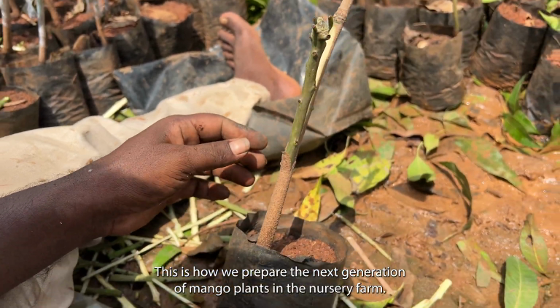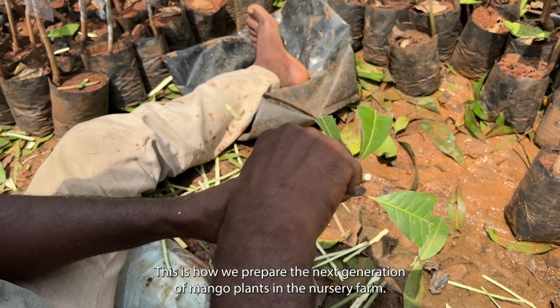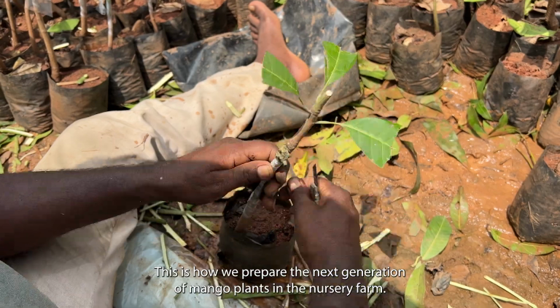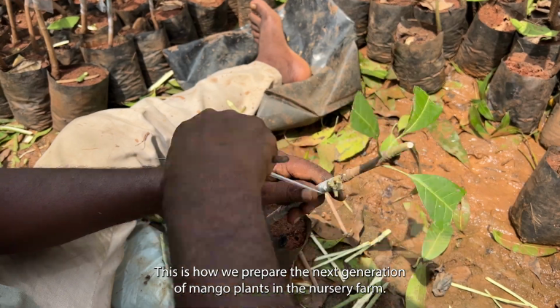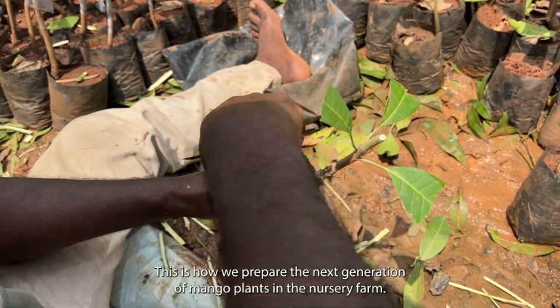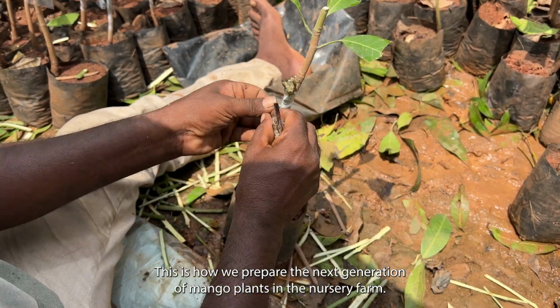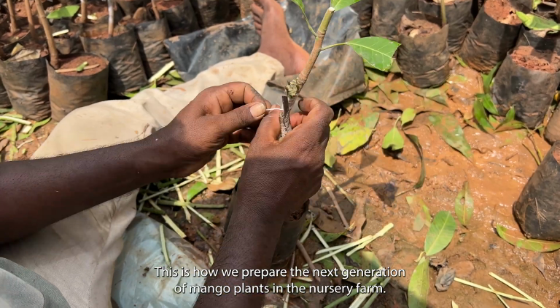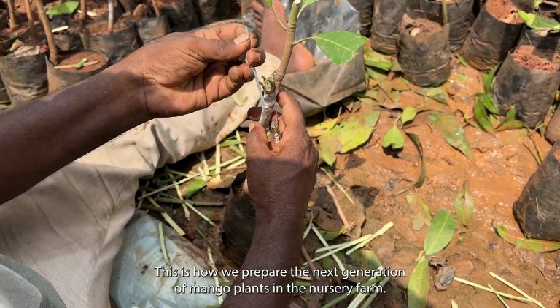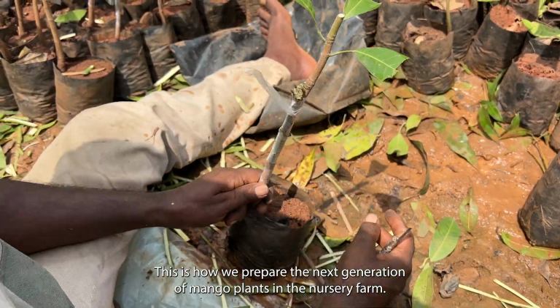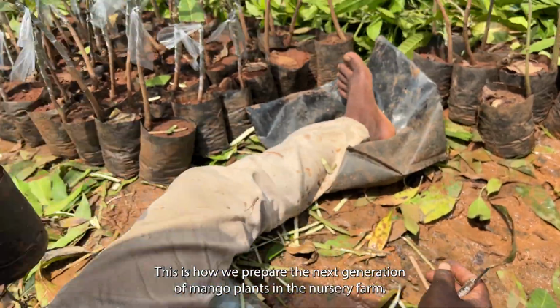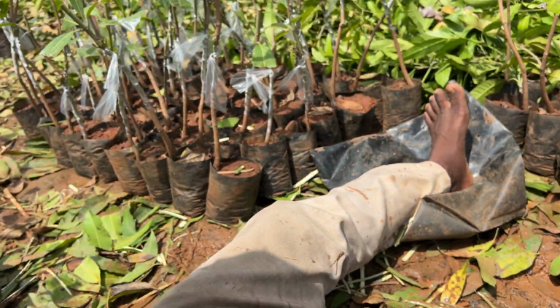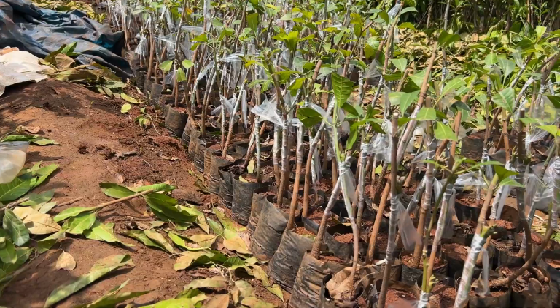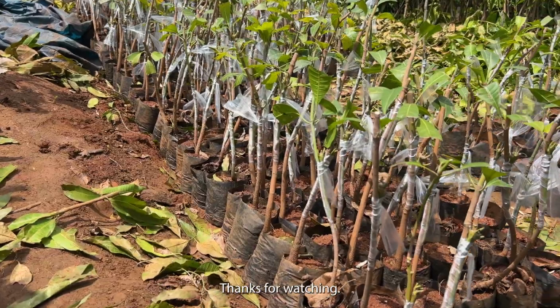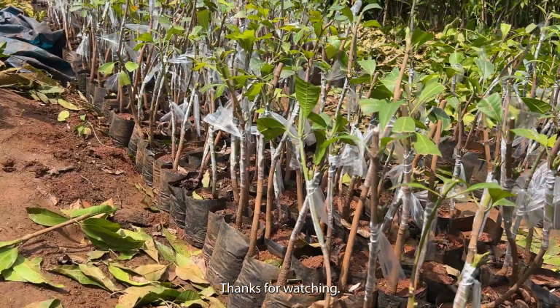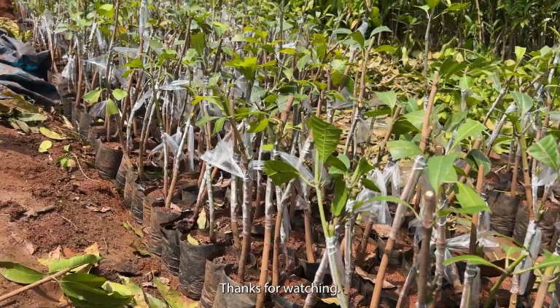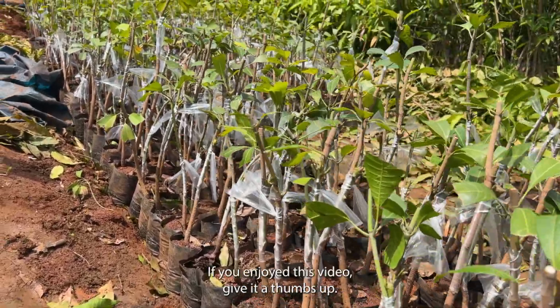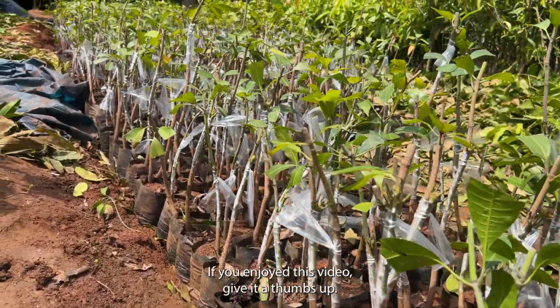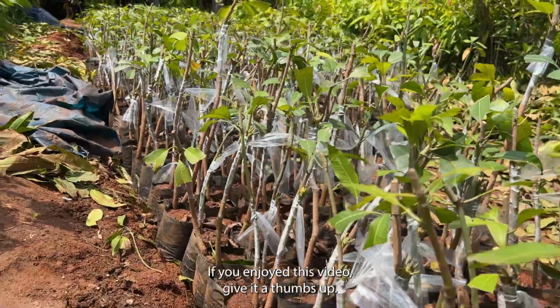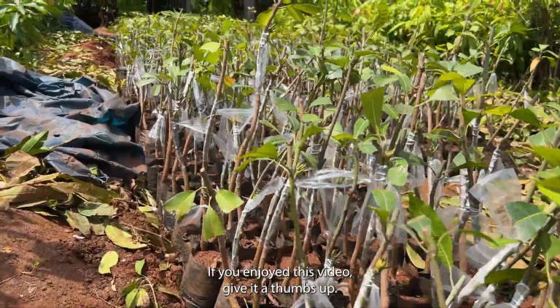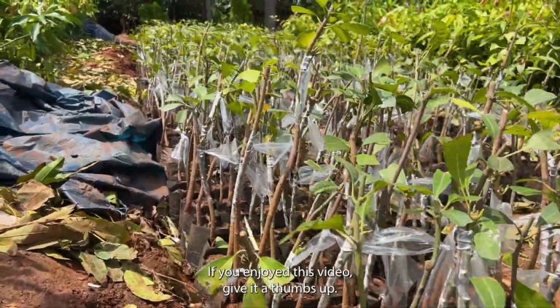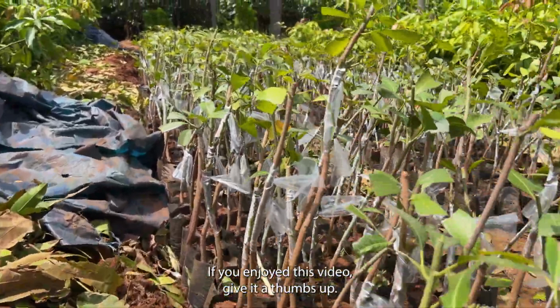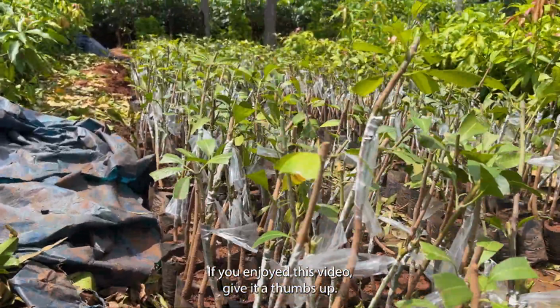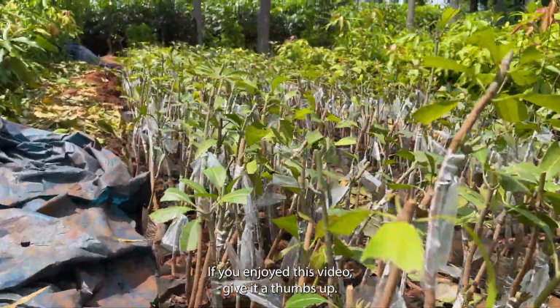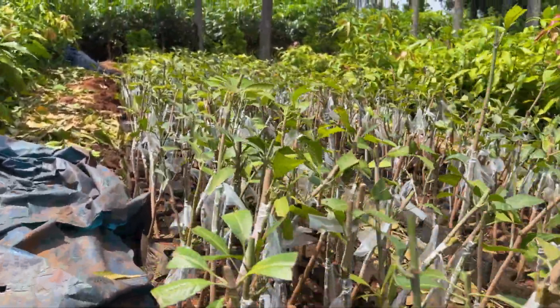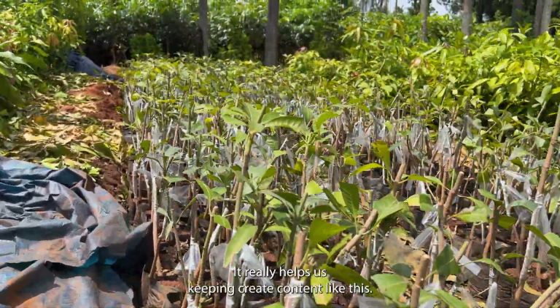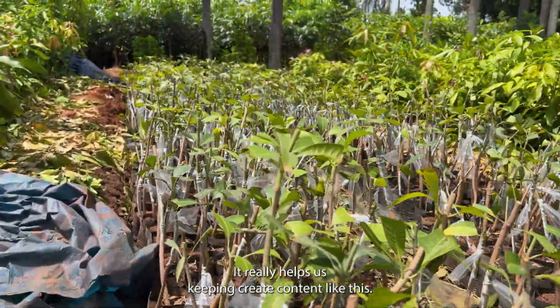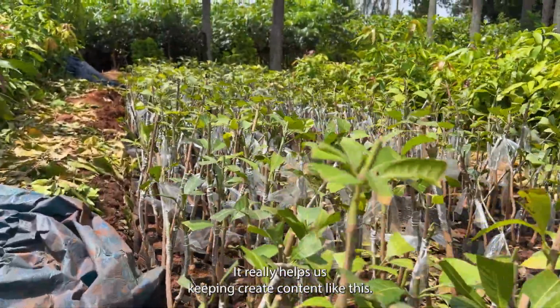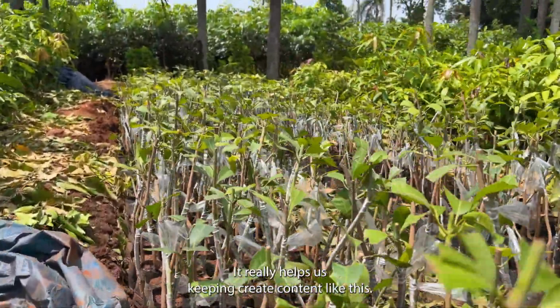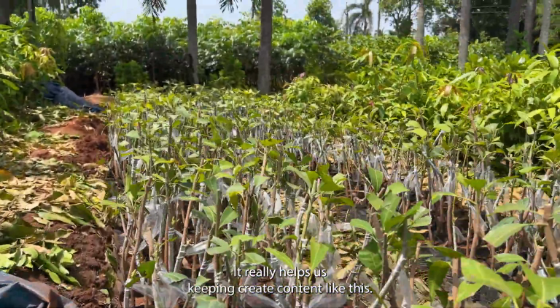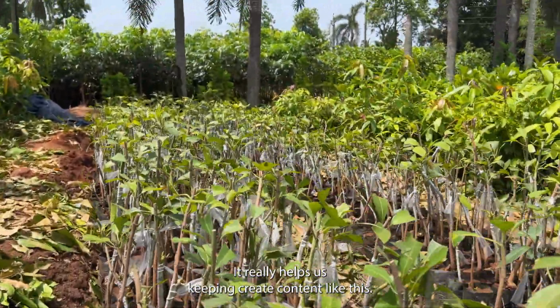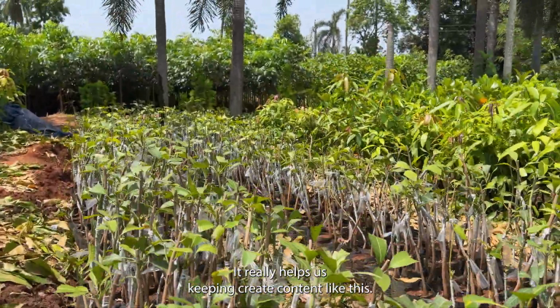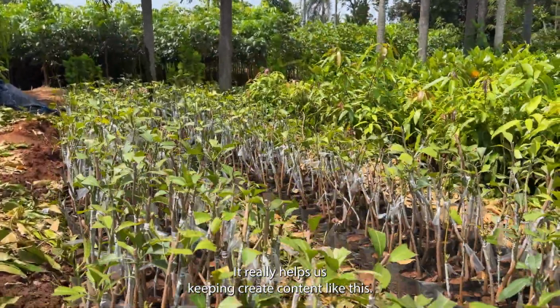This is how we prepare the next generation of mango plants in the nursery farm. Thanks for watching — if you enjoyed this video, give it a thumbs up. It really helps us keep creating content like this.